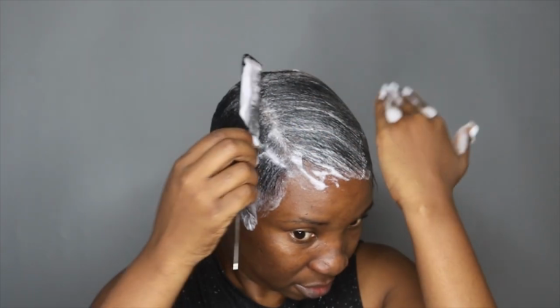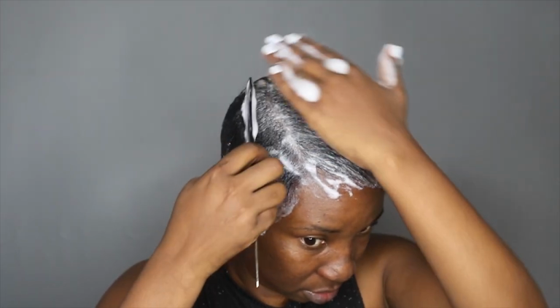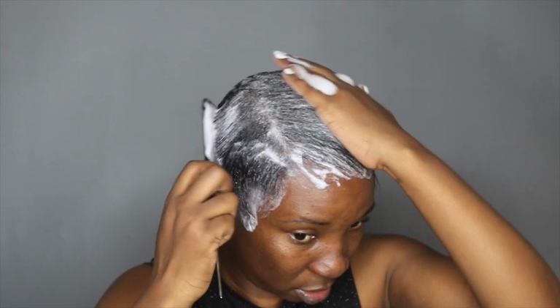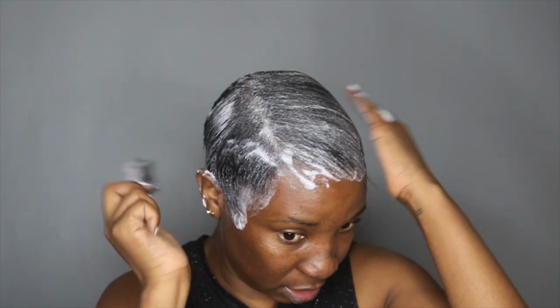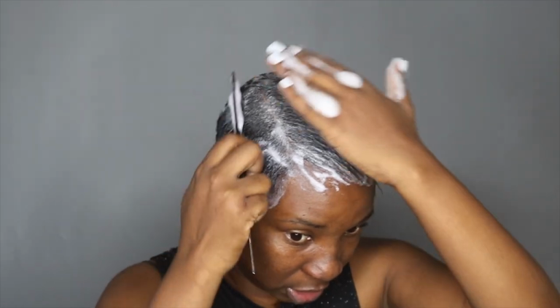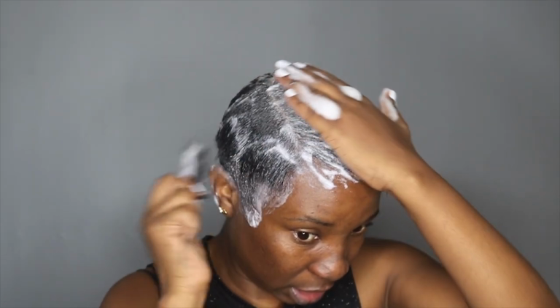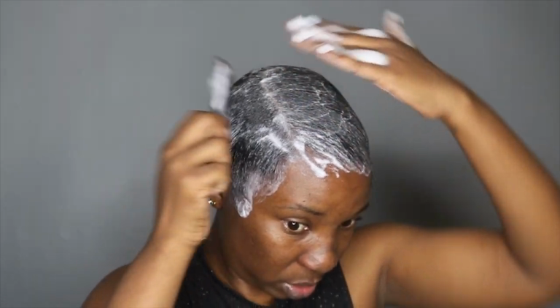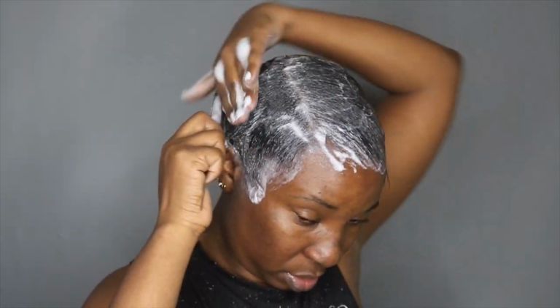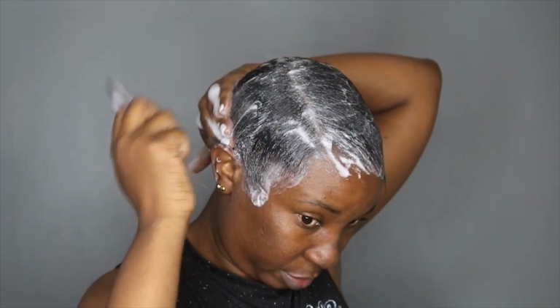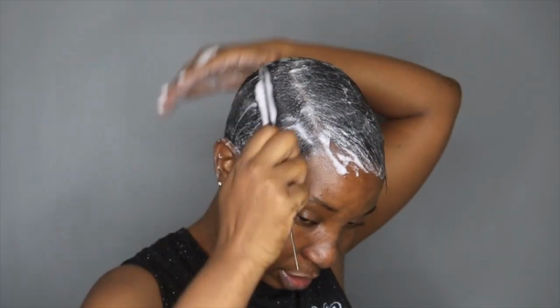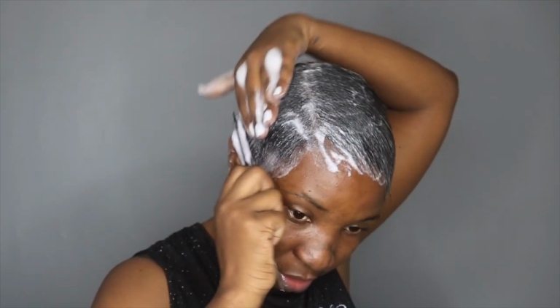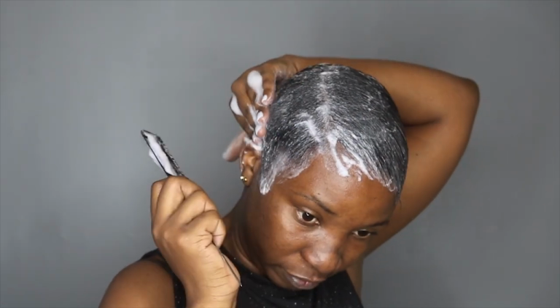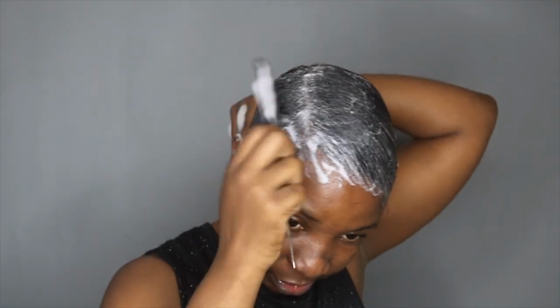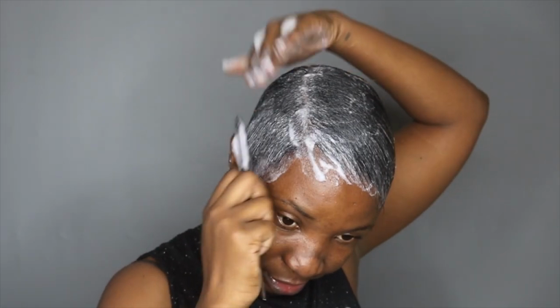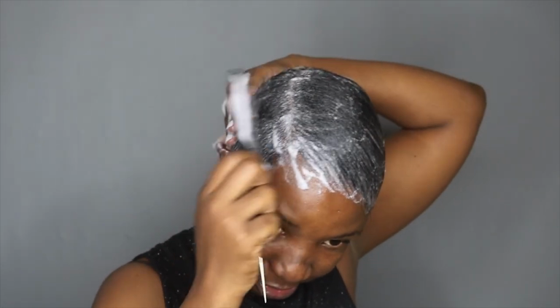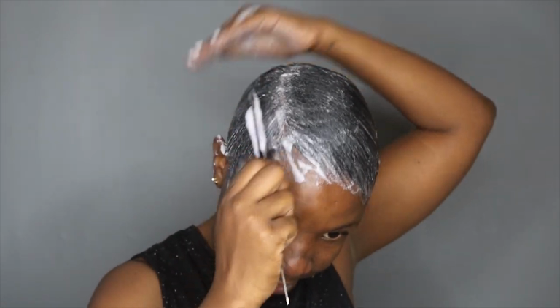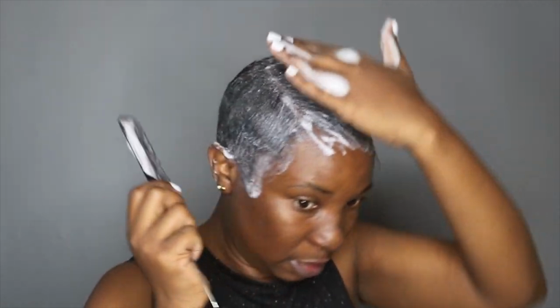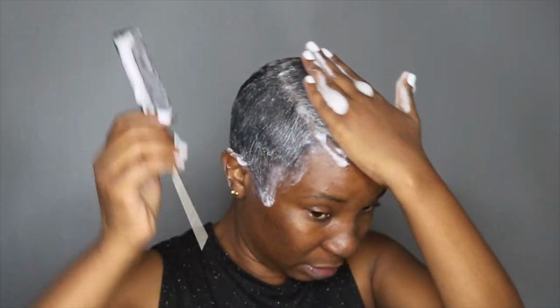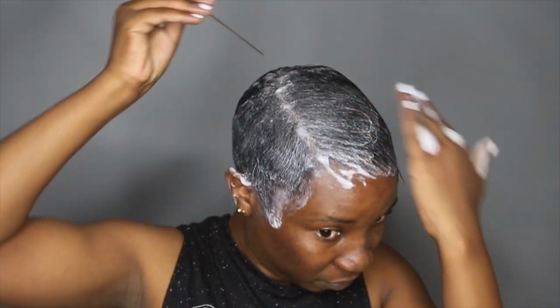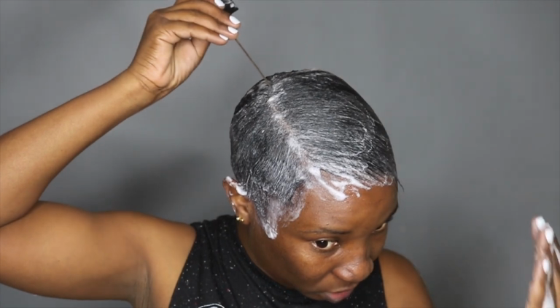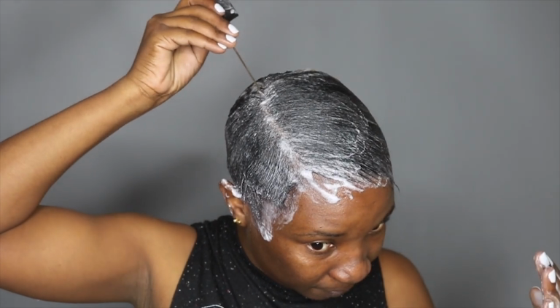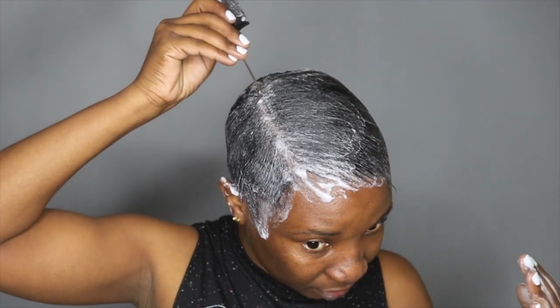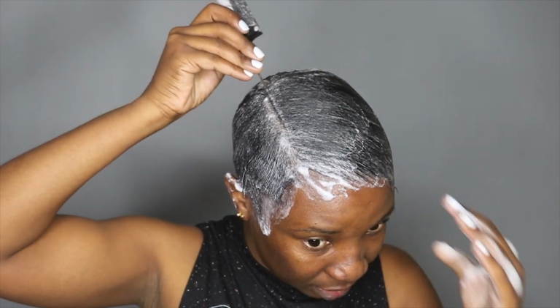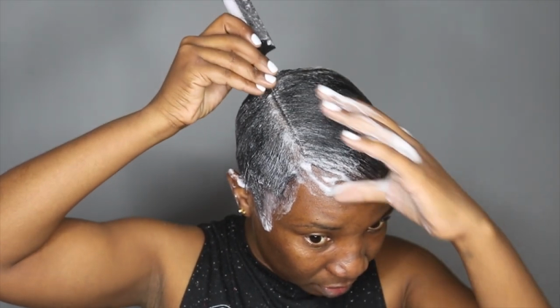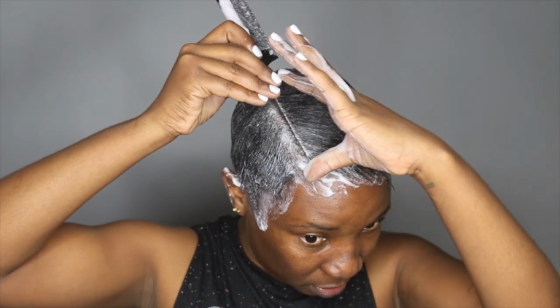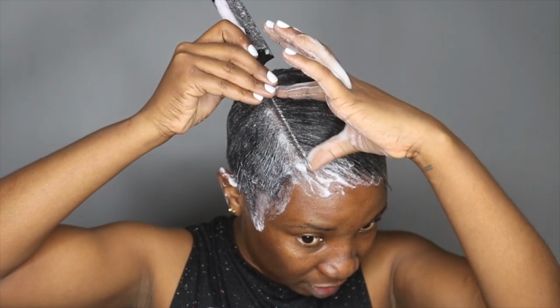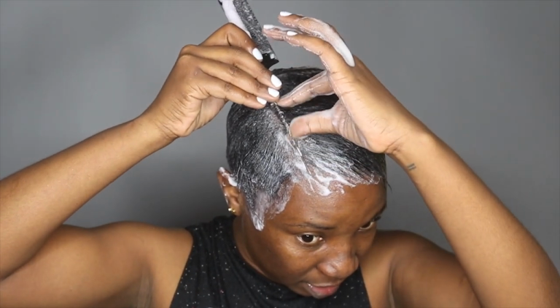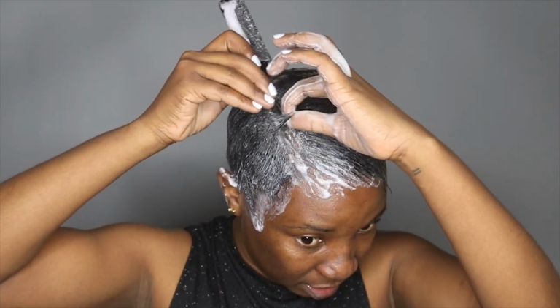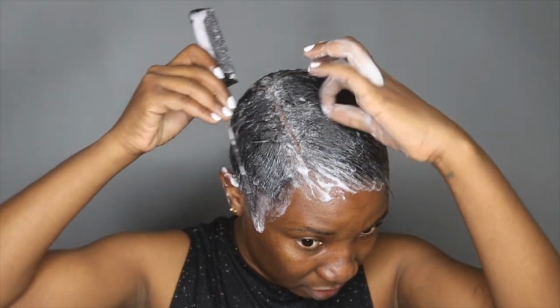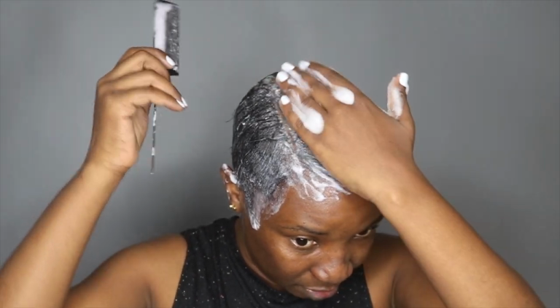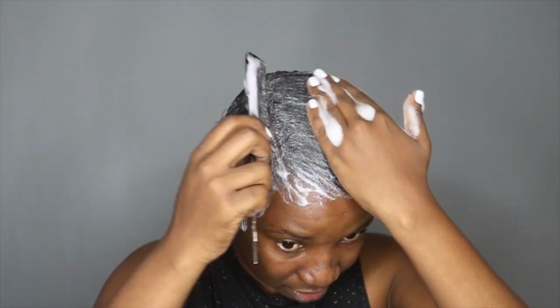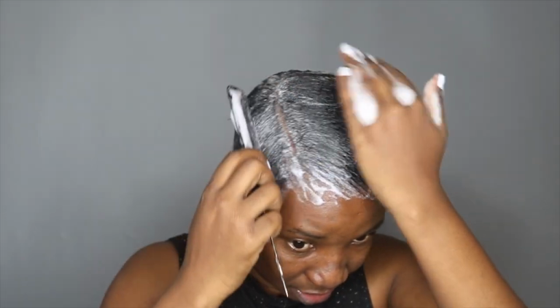Molding is actually really important when you have a pixie cut, especially if you are a woman of color with a pixie cut.